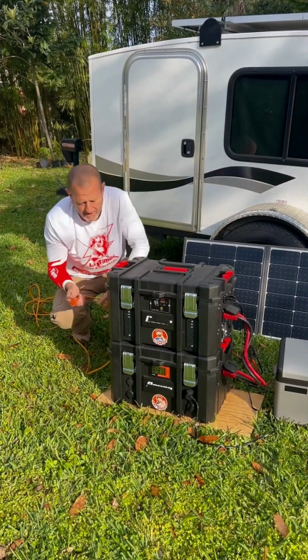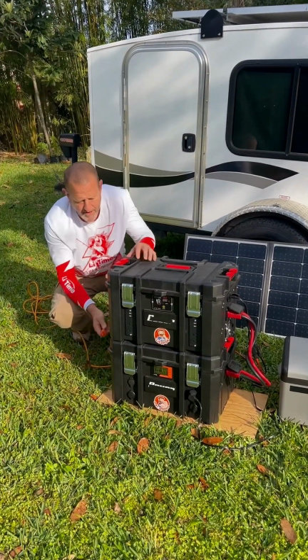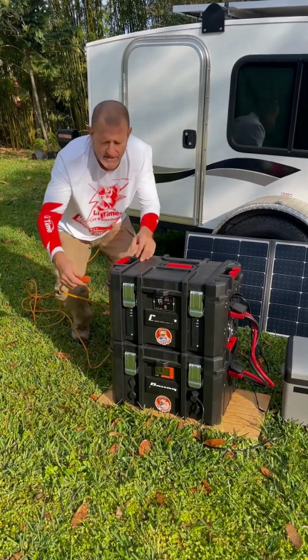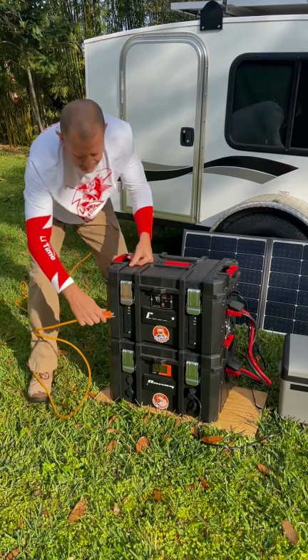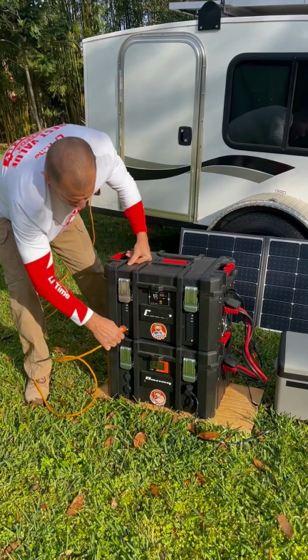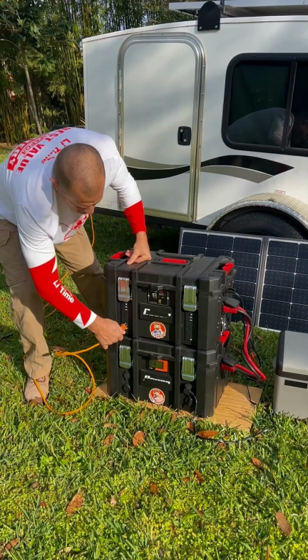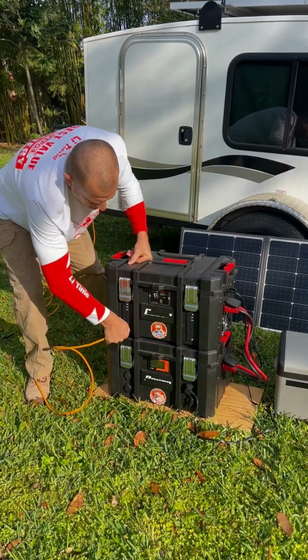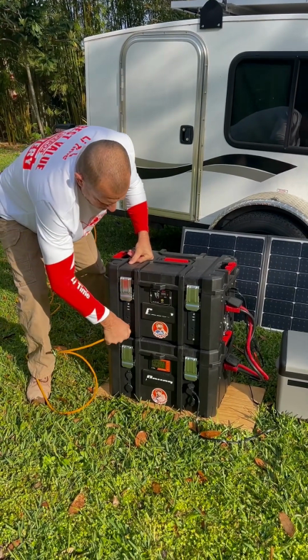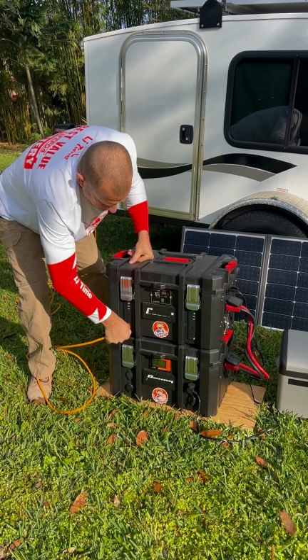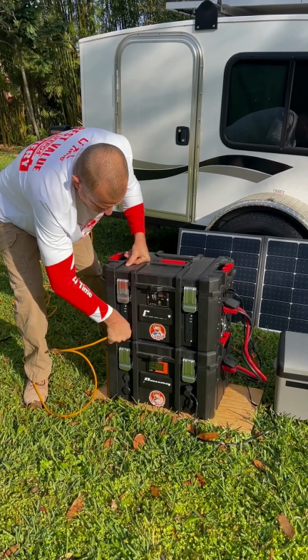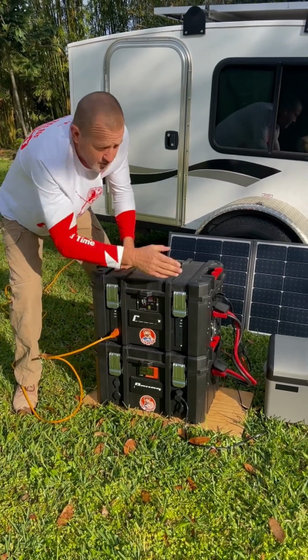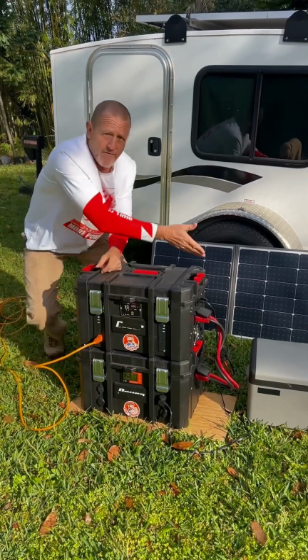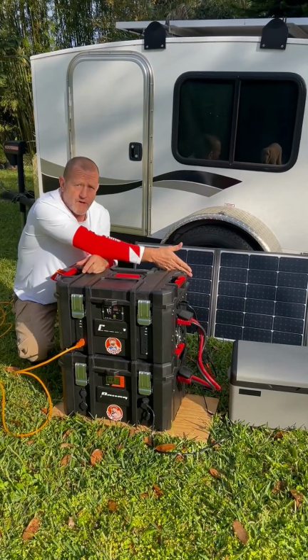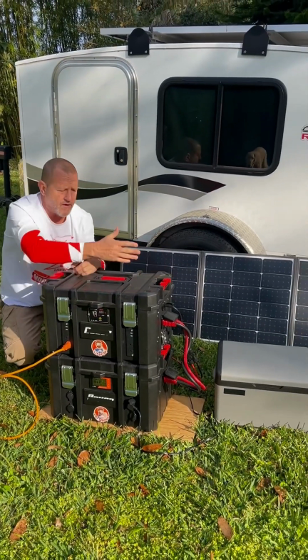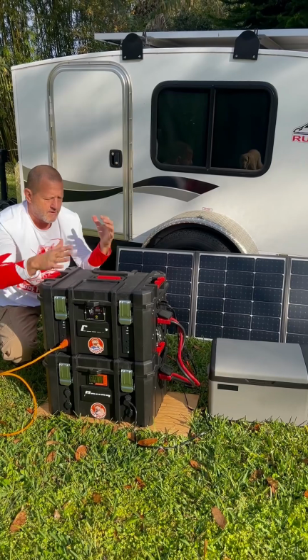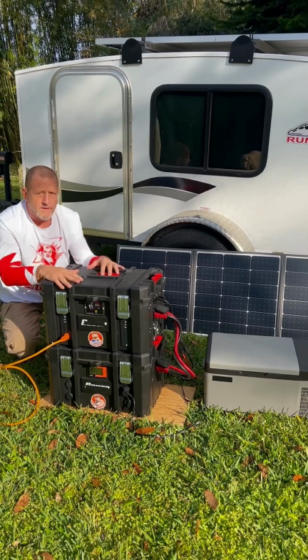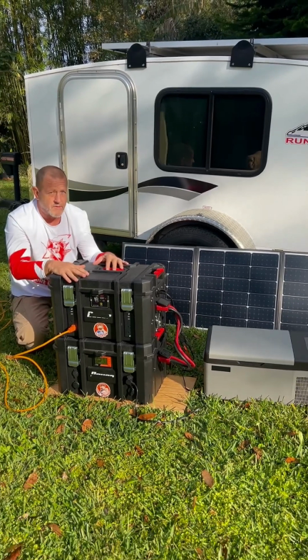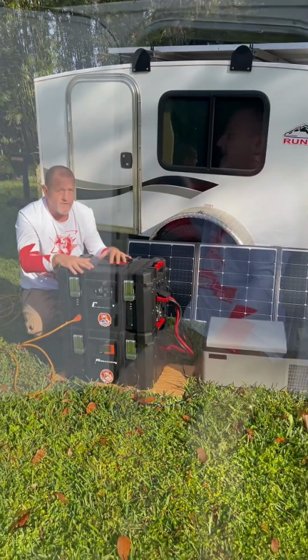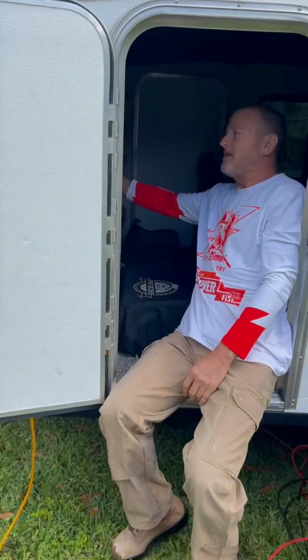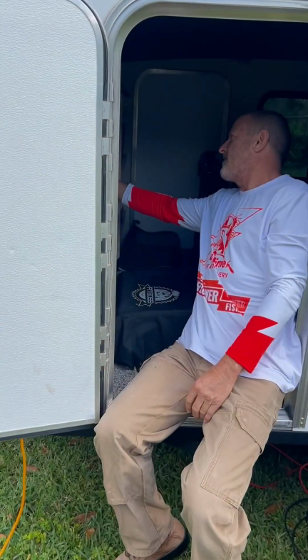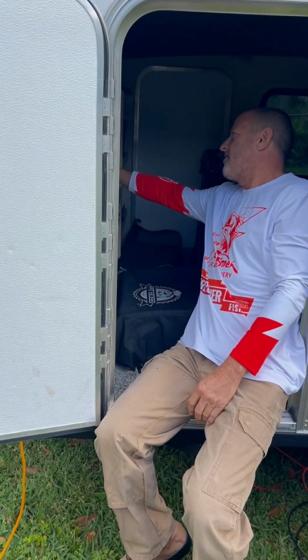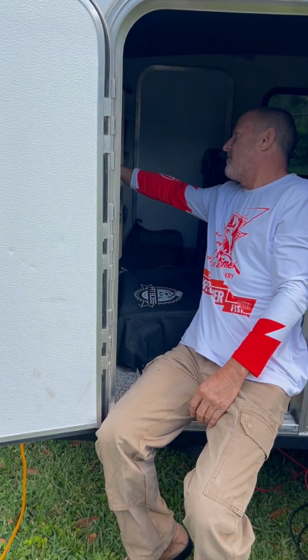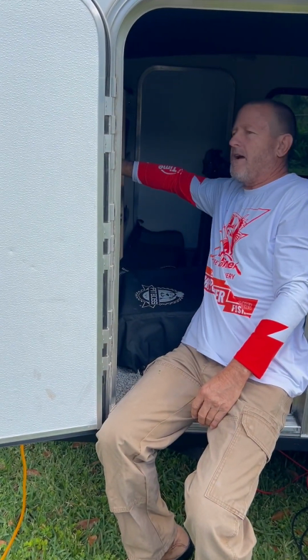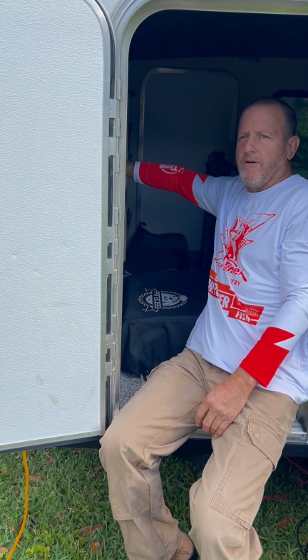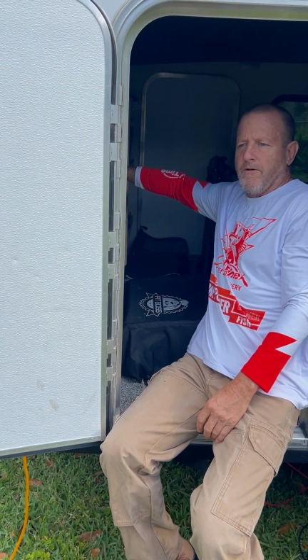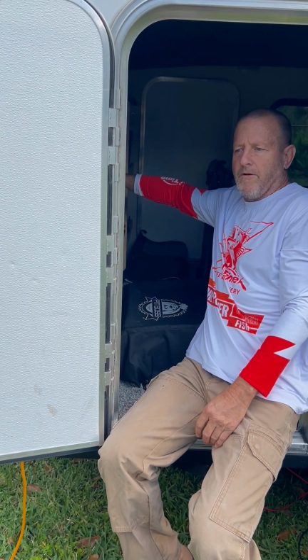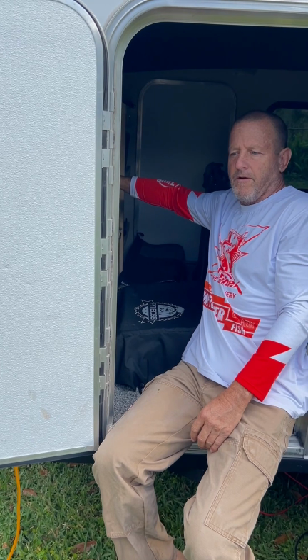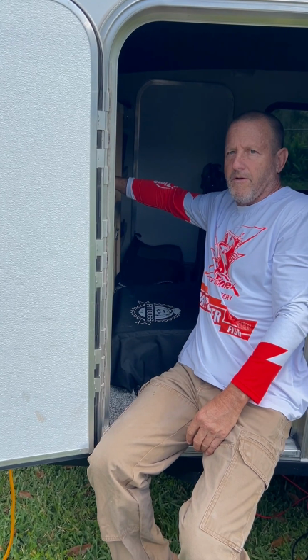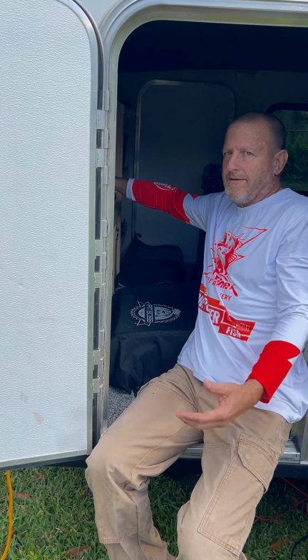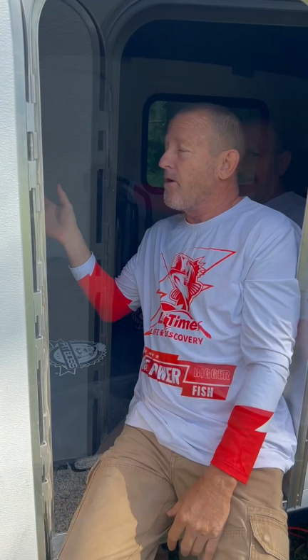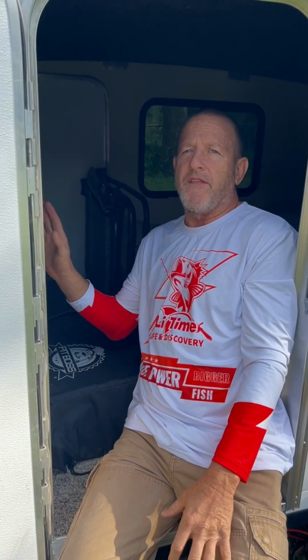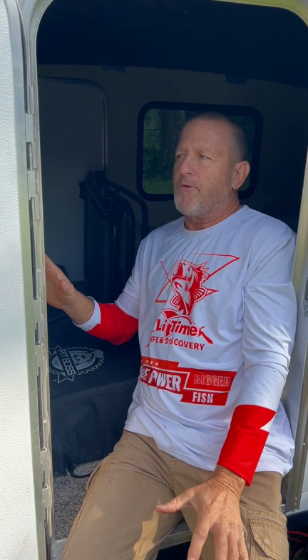Let's go ahead and plug our camper in and we should be ready to go. We can power our air conditioning, we can power our TV. We have our refrigerator — it's going to work perfect. Let's go ahead and turn the air conditioner on in our little camper. It's perfect, everything's up and running.